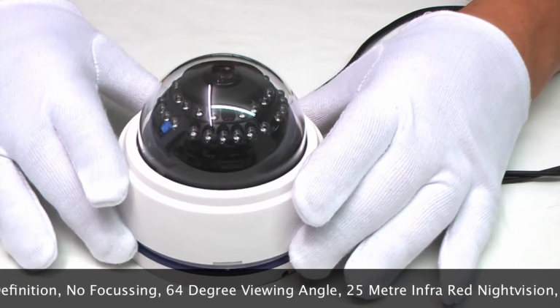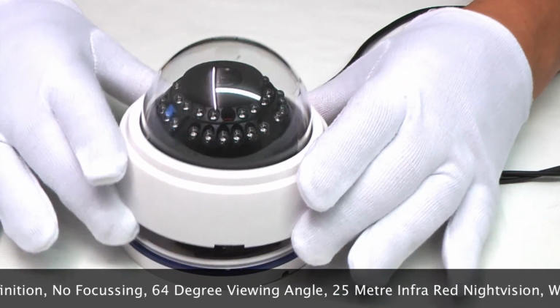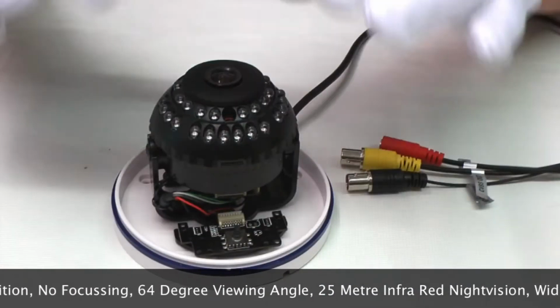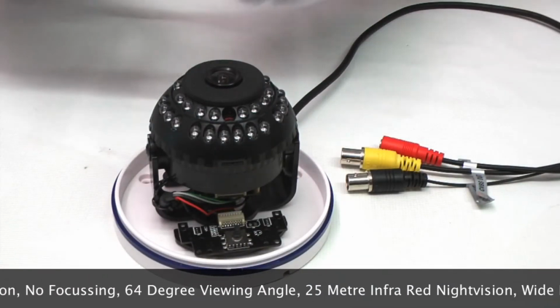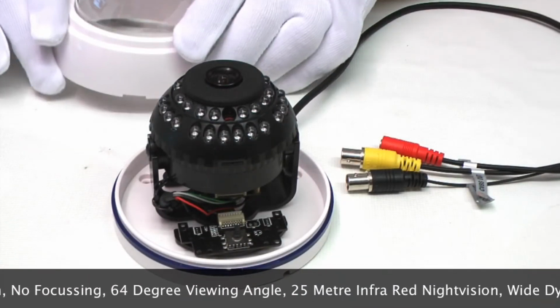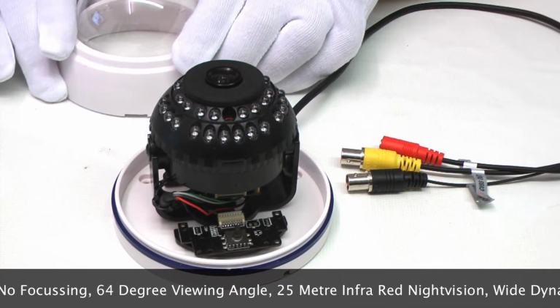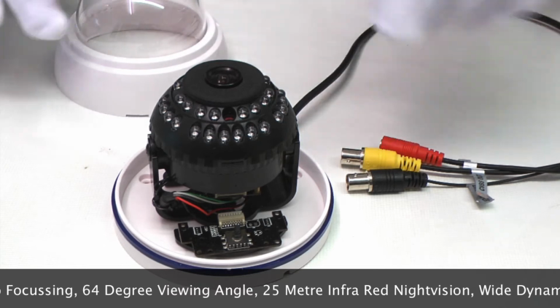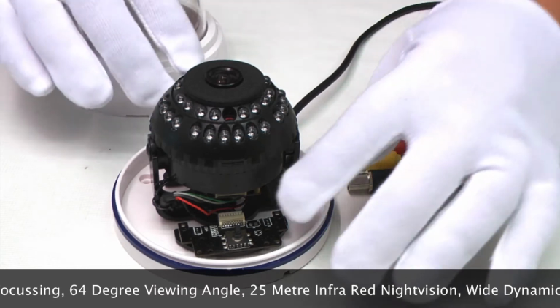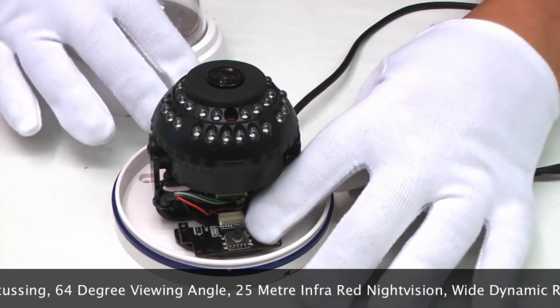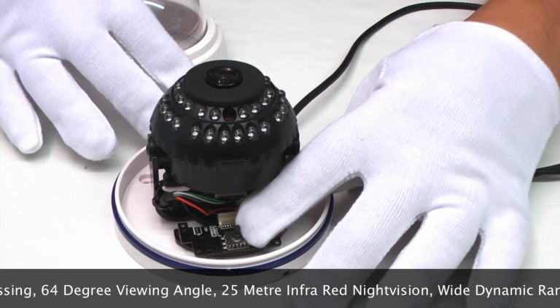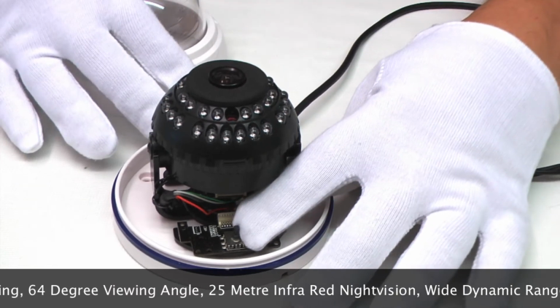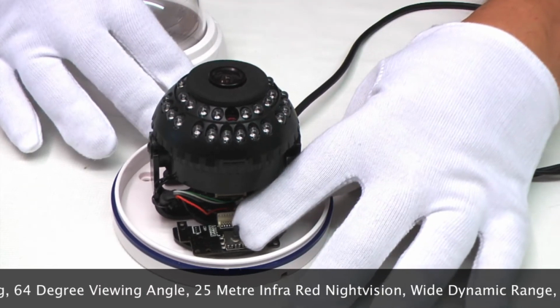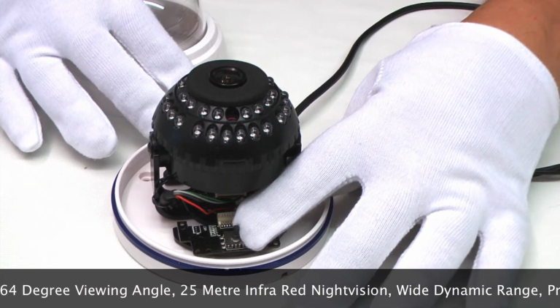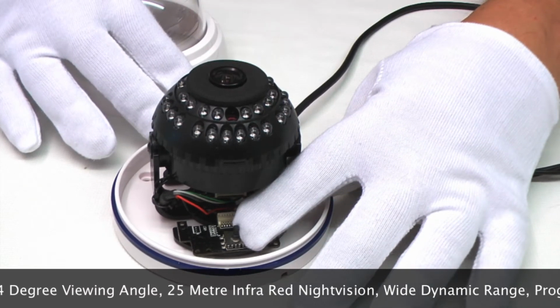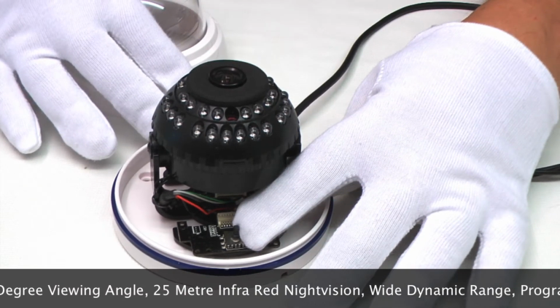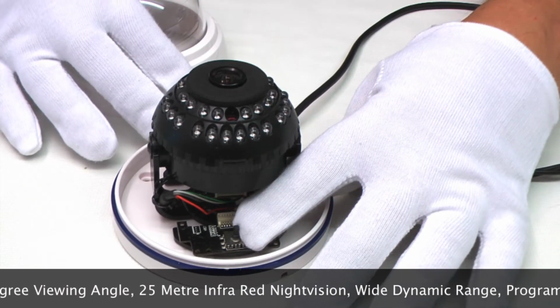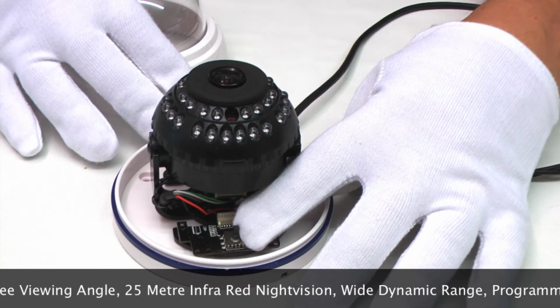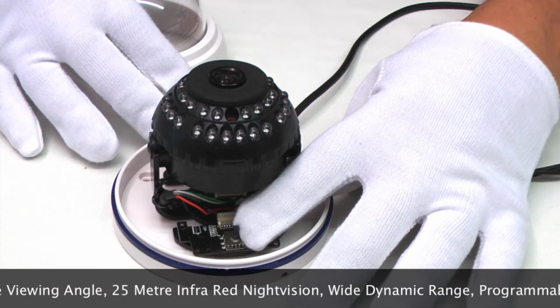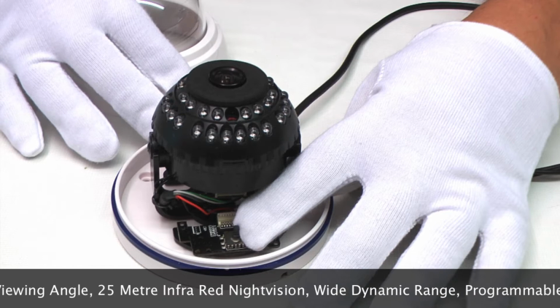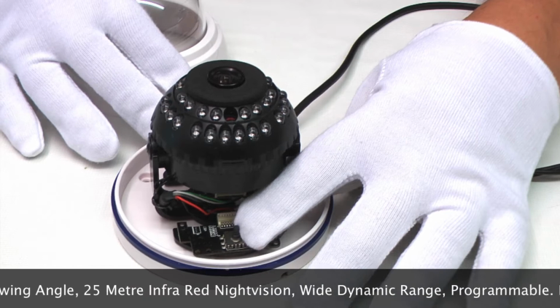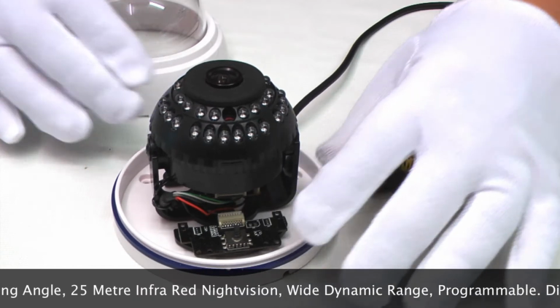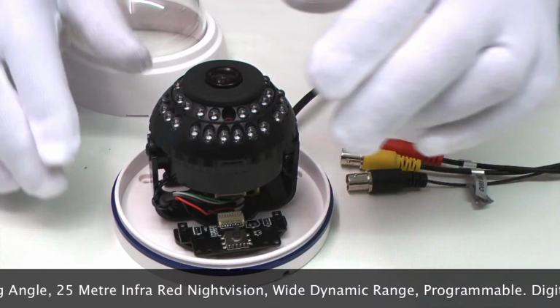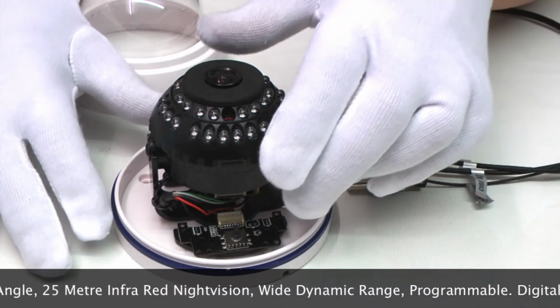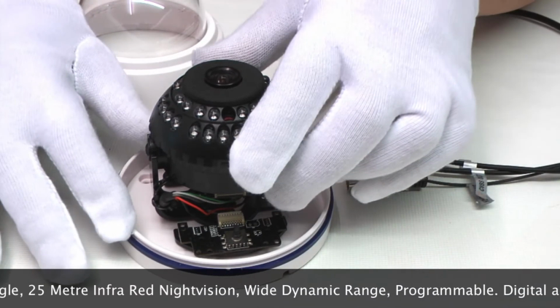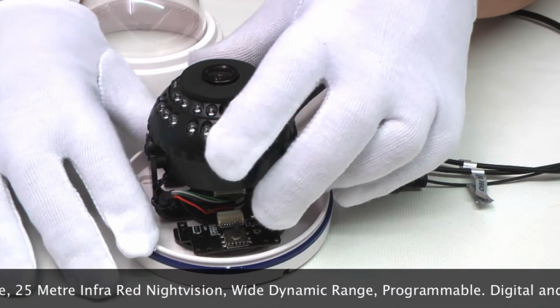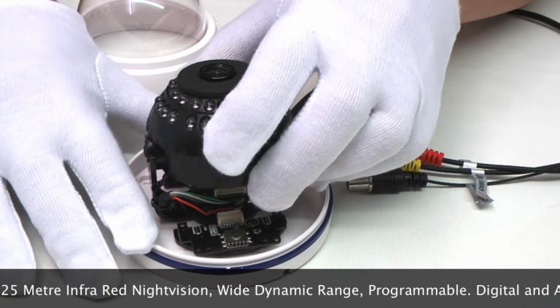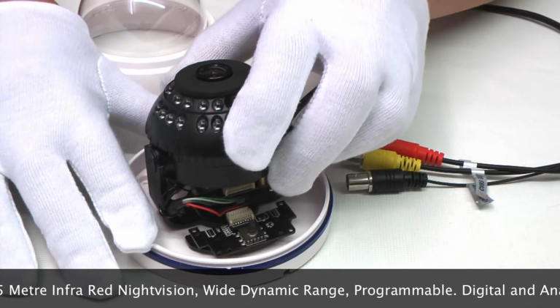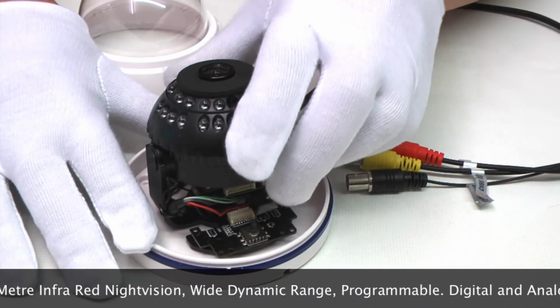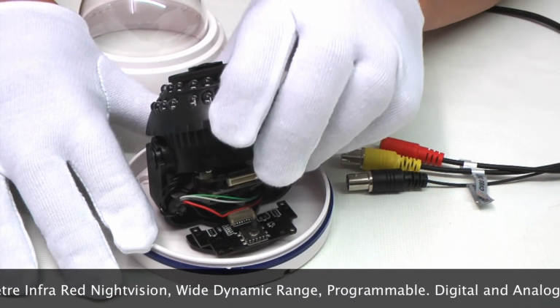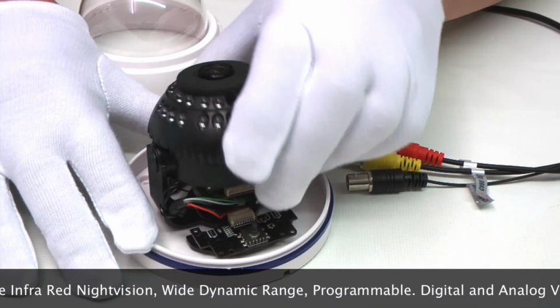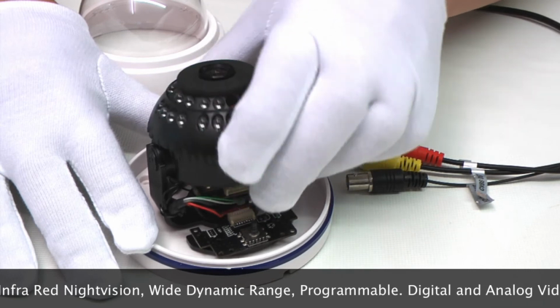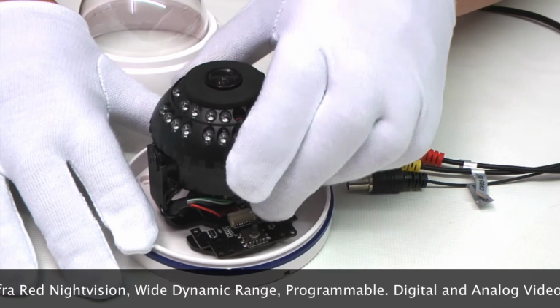There is a programmable on-screen menu which you would programme using this button here. If you need to angle it, you can turn or angle the camera any way you want.